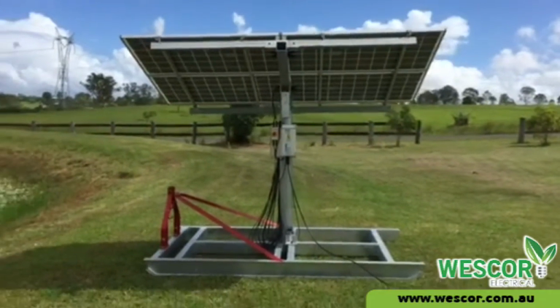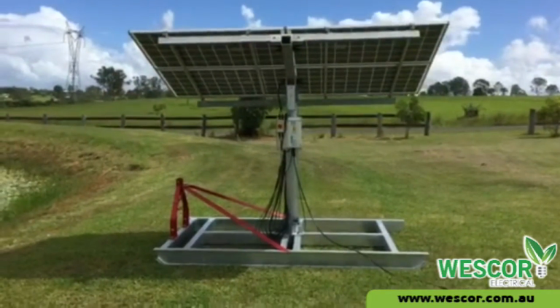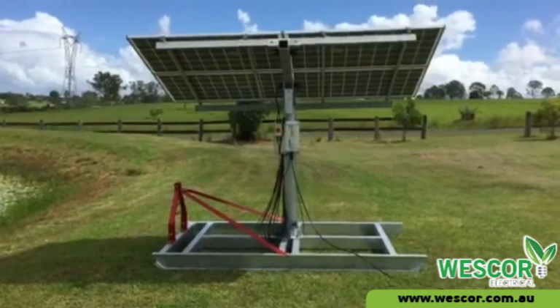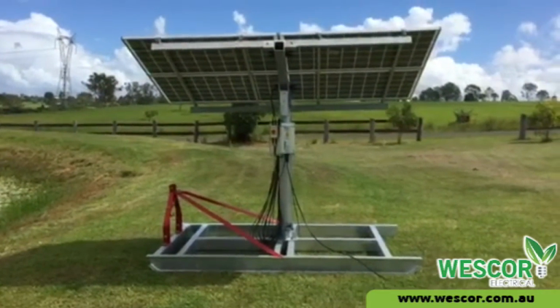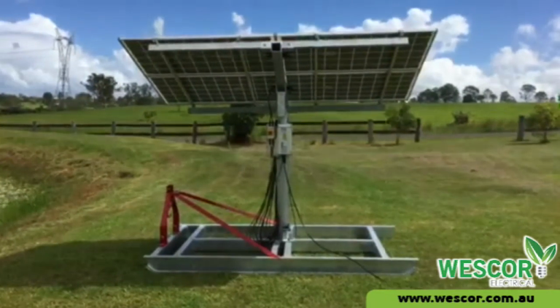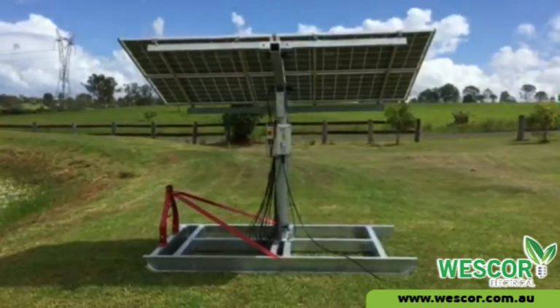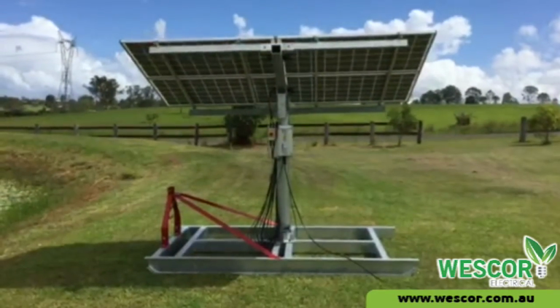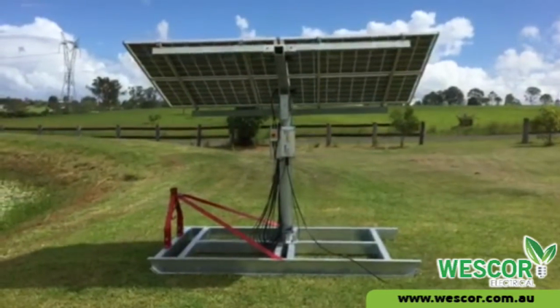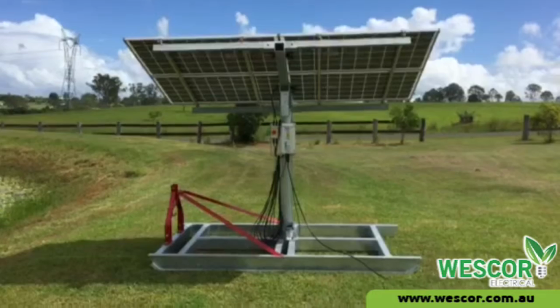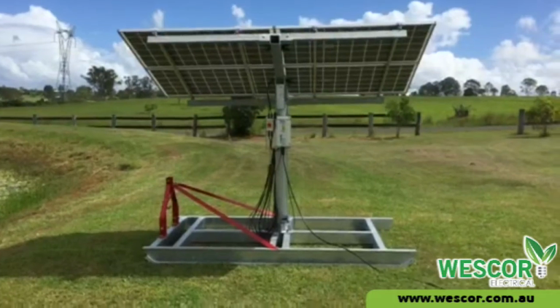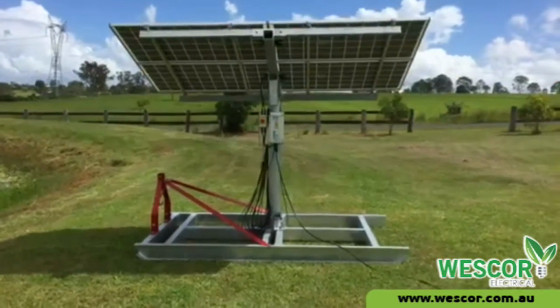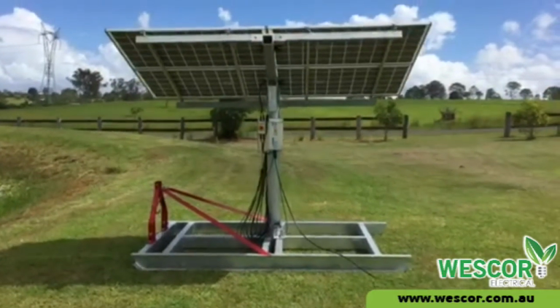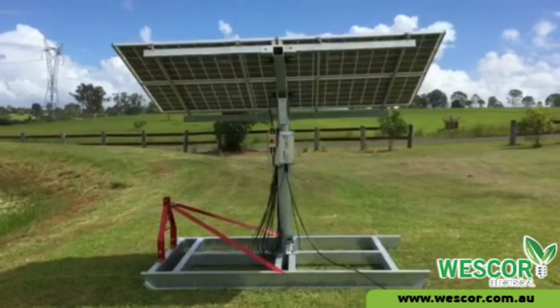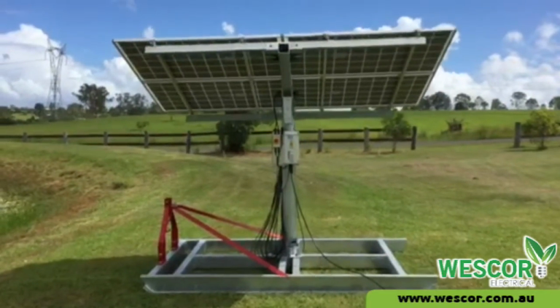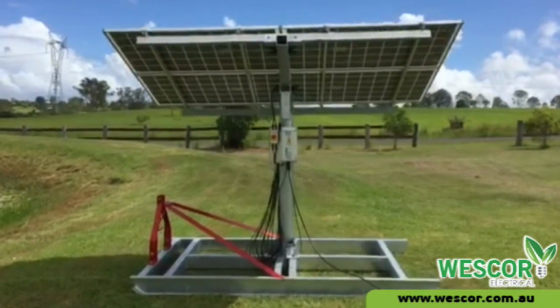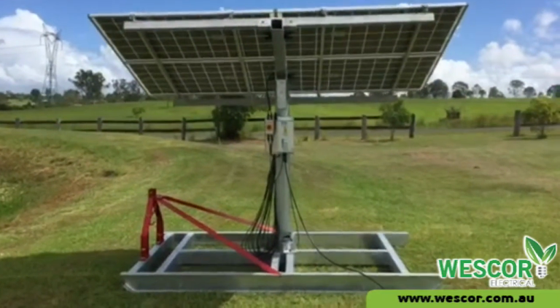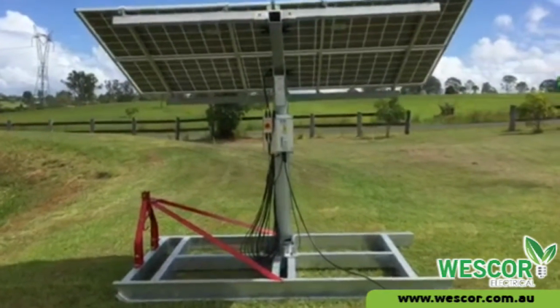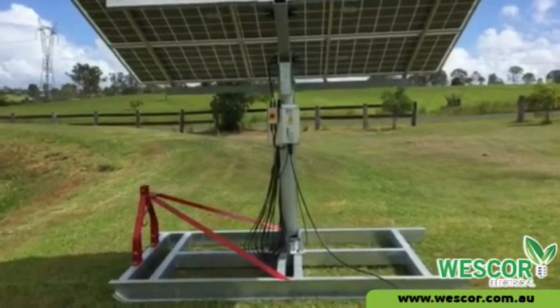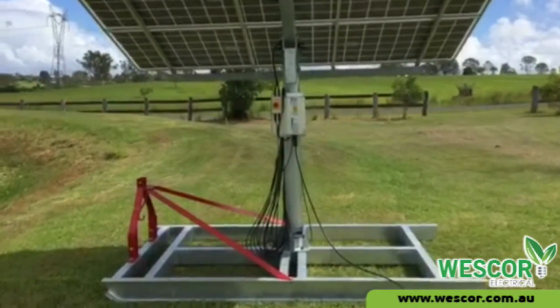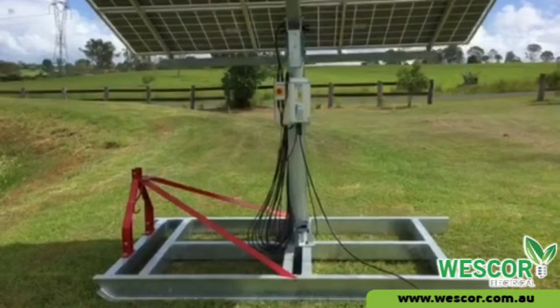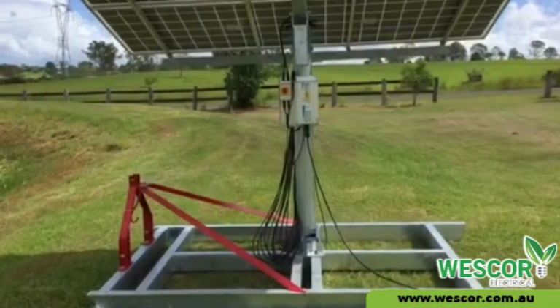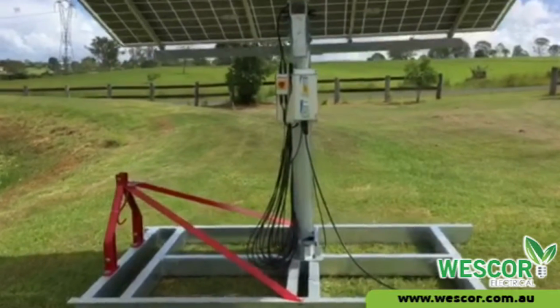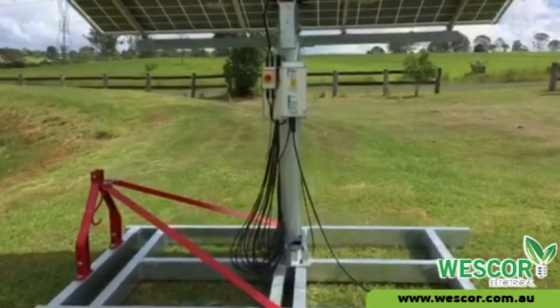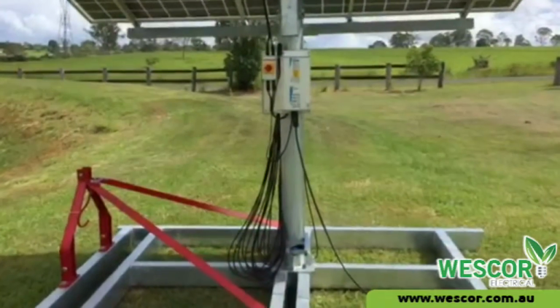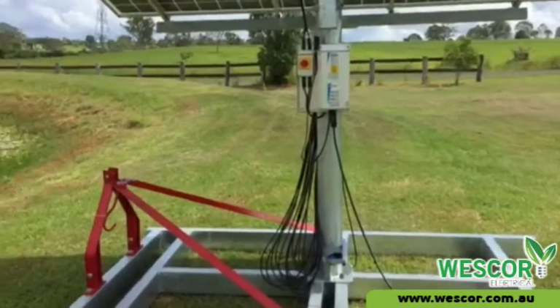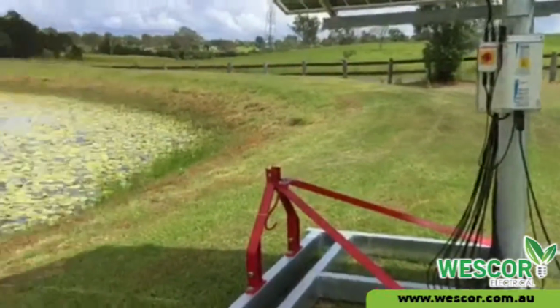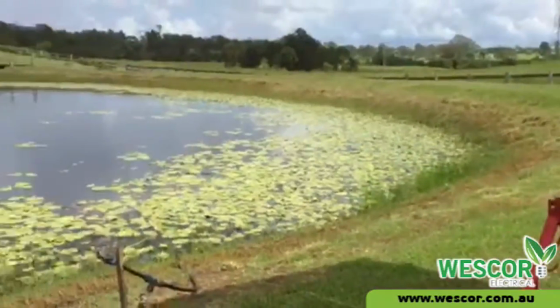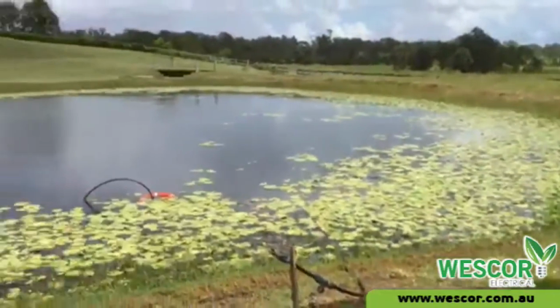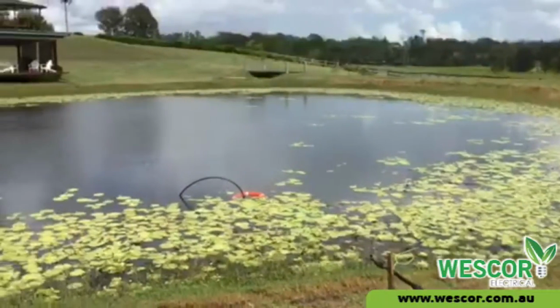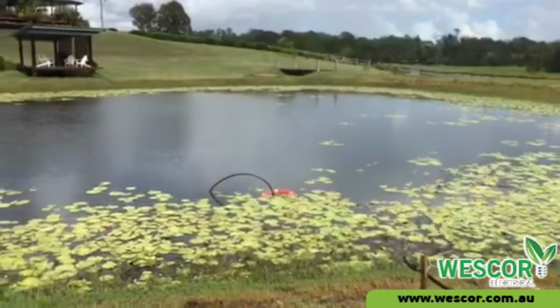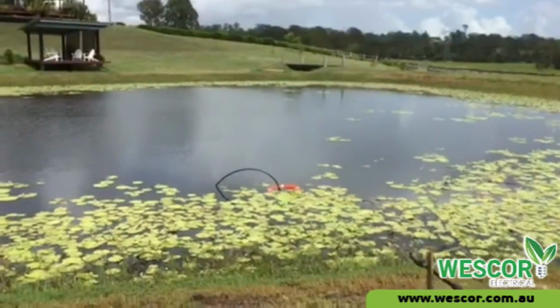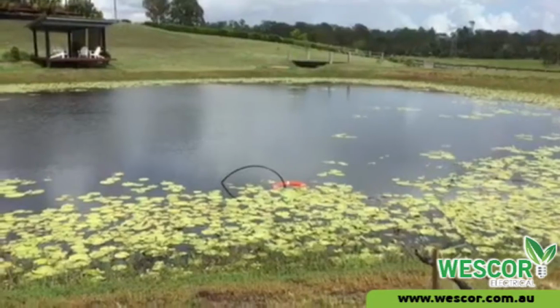Today we are showing you Wescor's mobile solar pumping station, complete with premium German Solar World panels with a 30-year performance warranty, which have a glass-glass configuration for extra strength and durability.